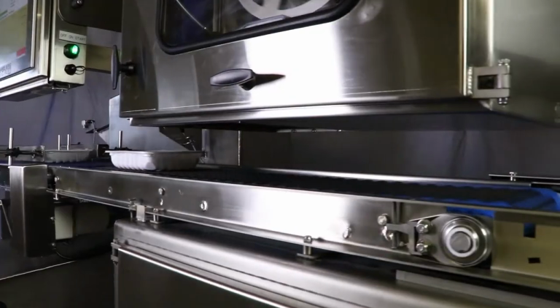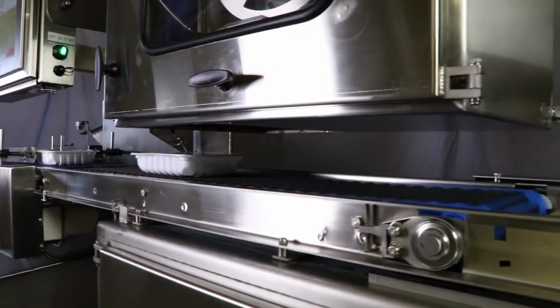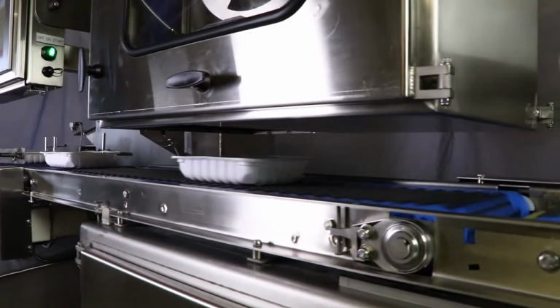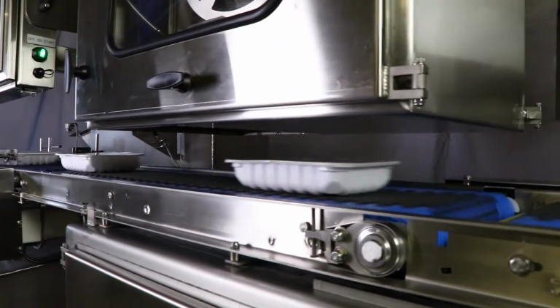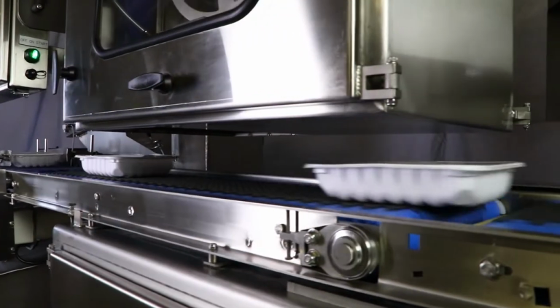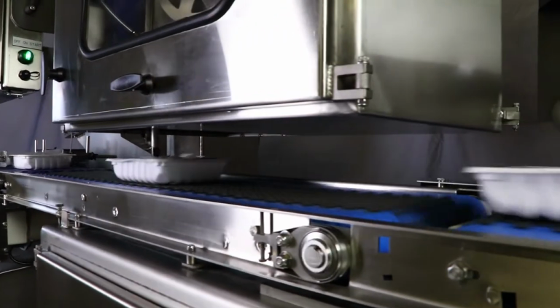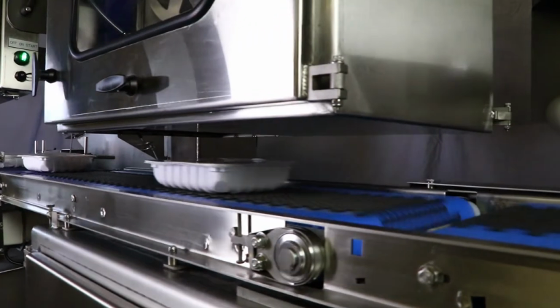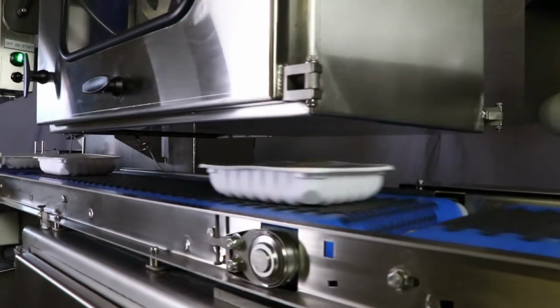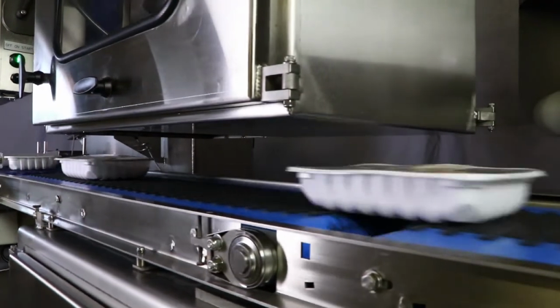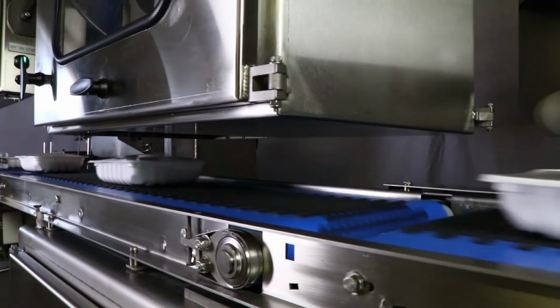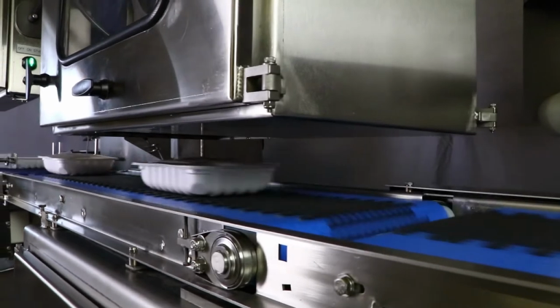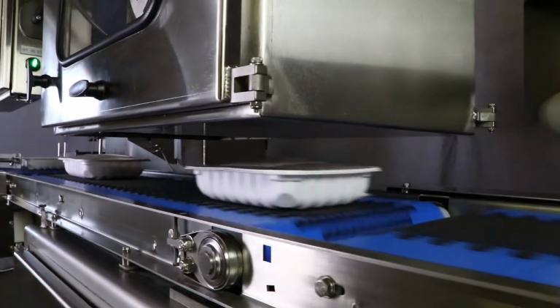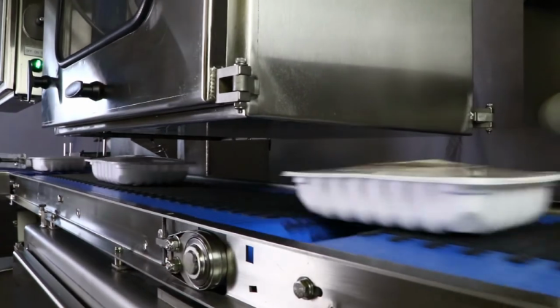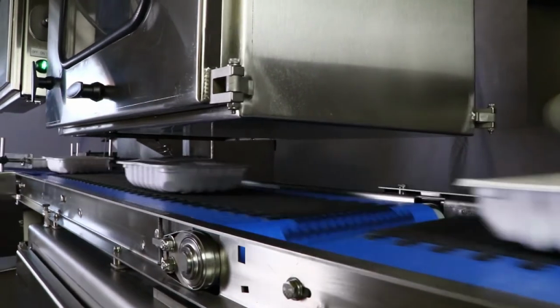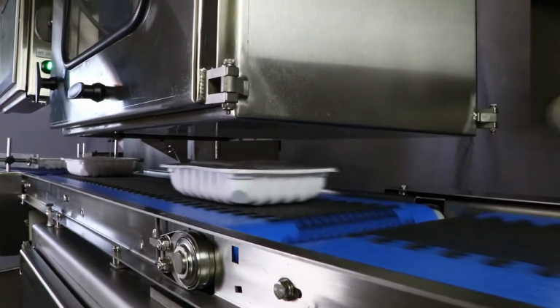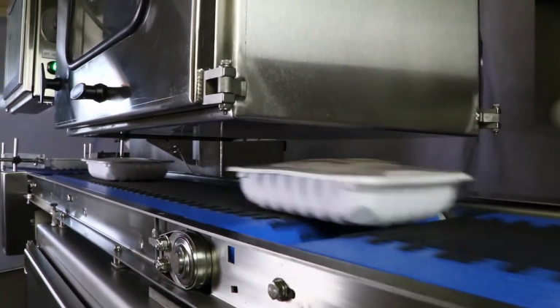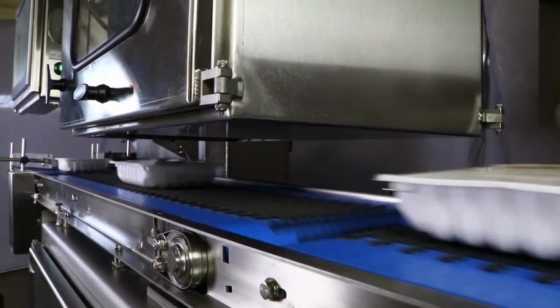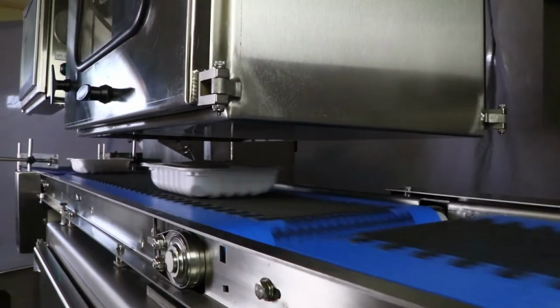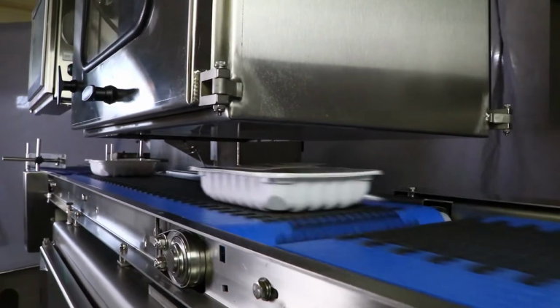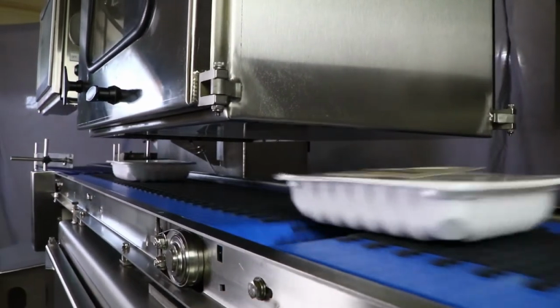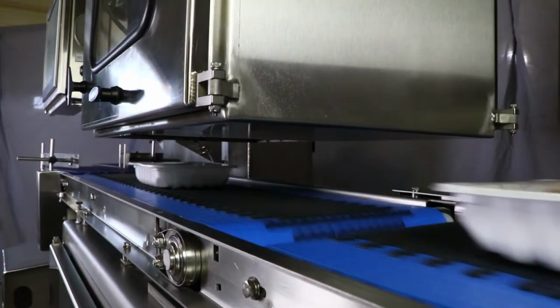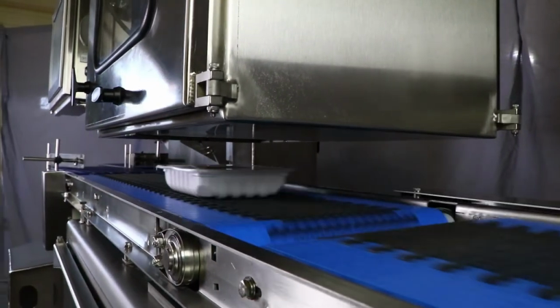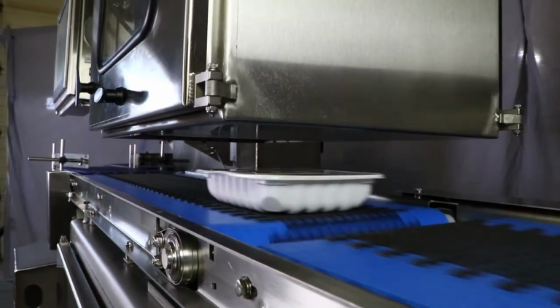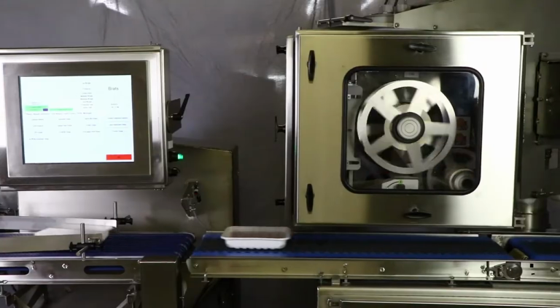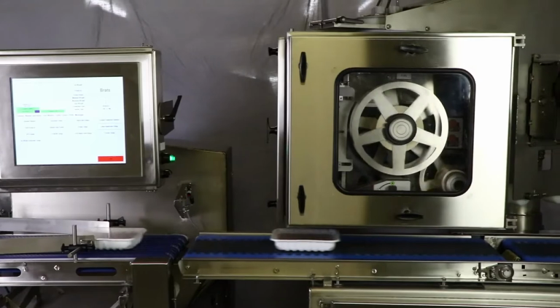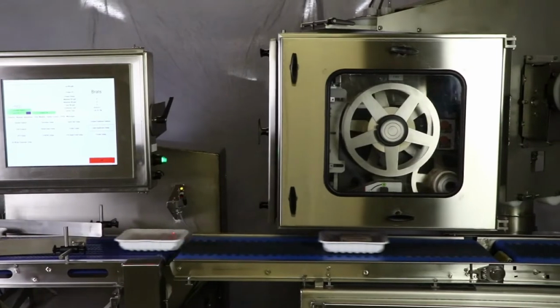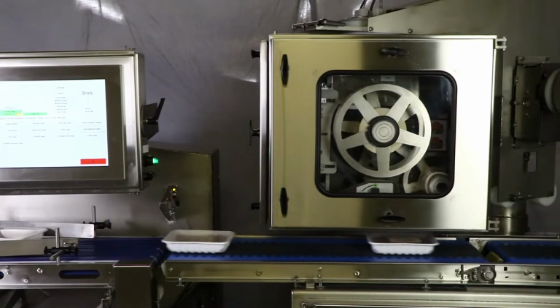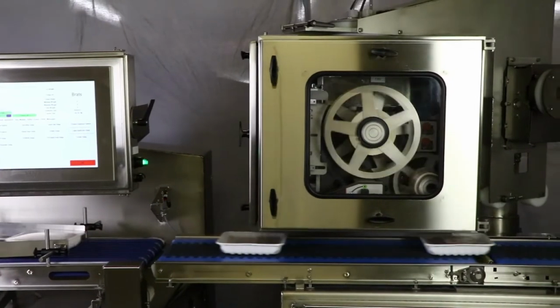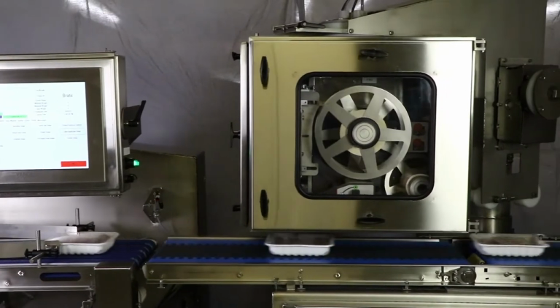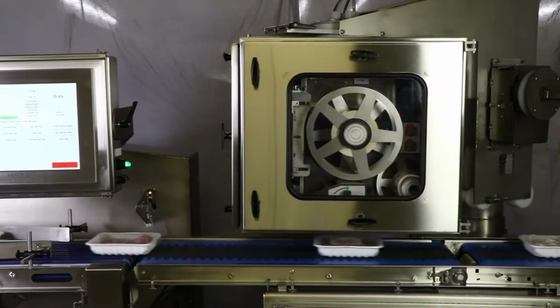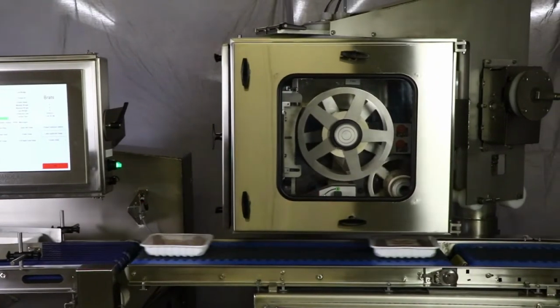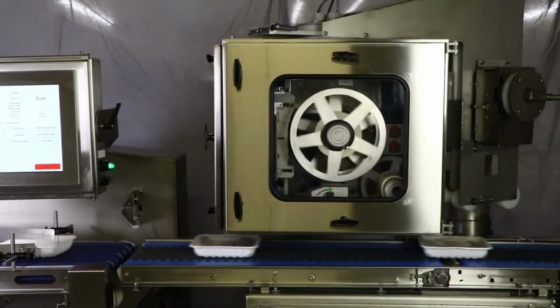Because the product is small and lightweight, we incorporated a special grip belting to ensure the label is properly and precisely applied. This system will transform how you do top and bottom labeling.